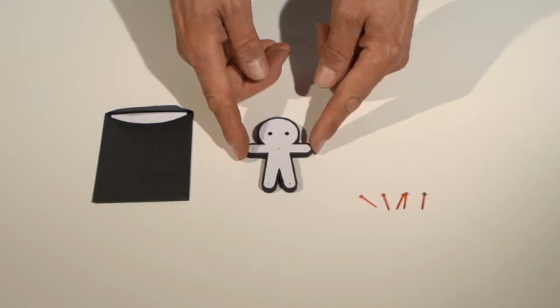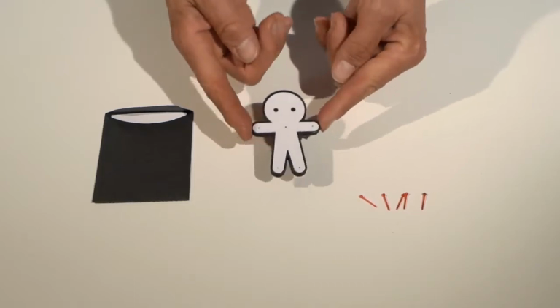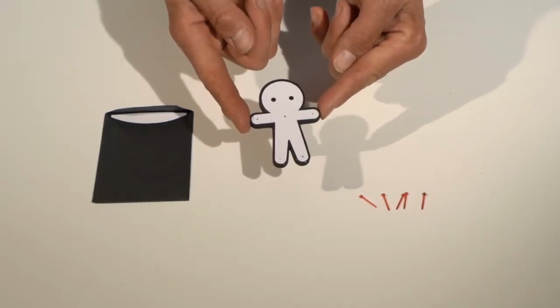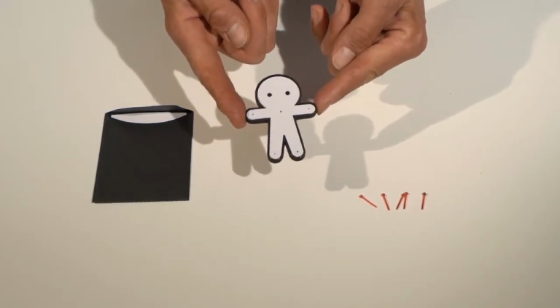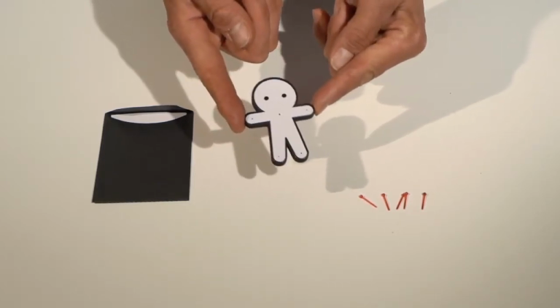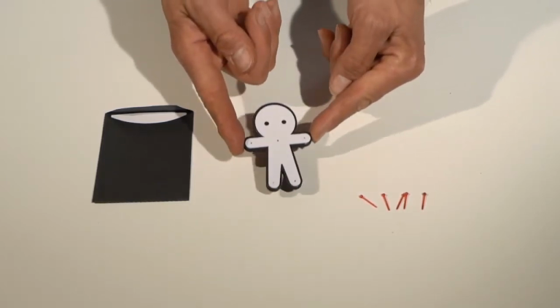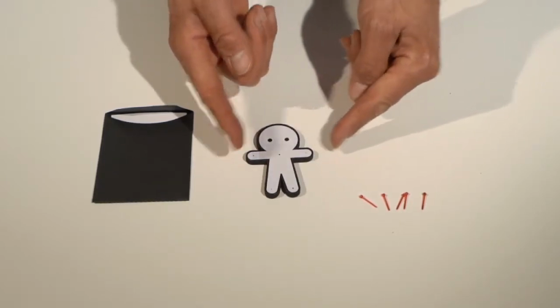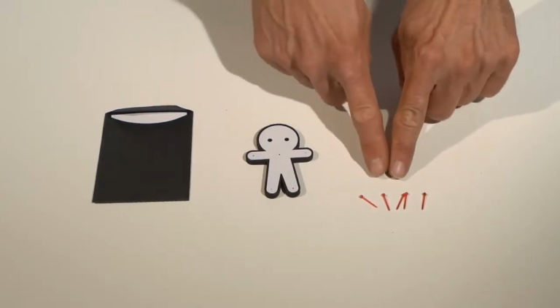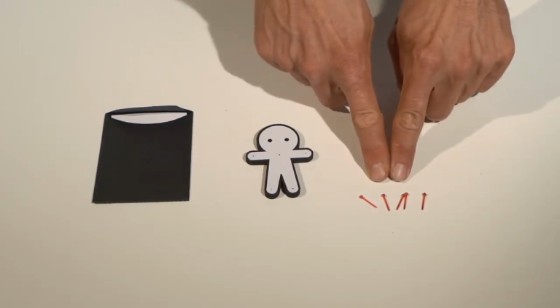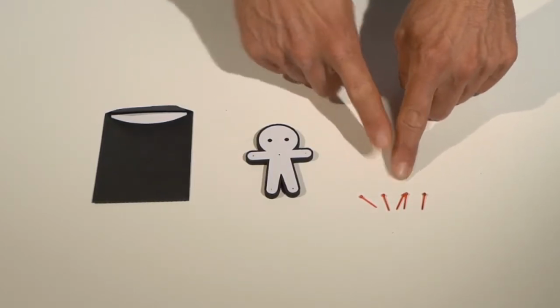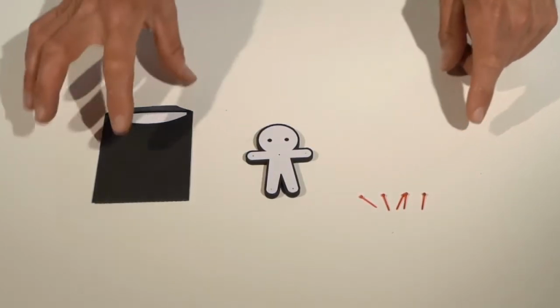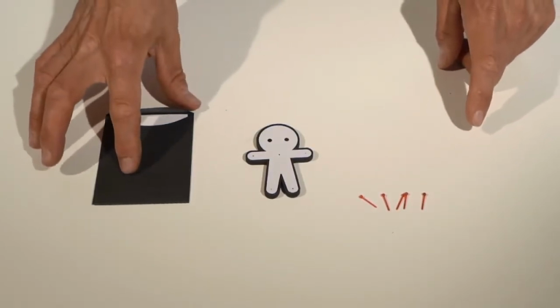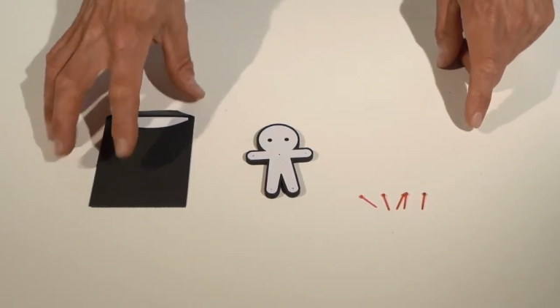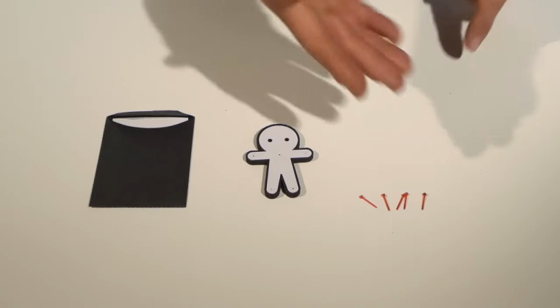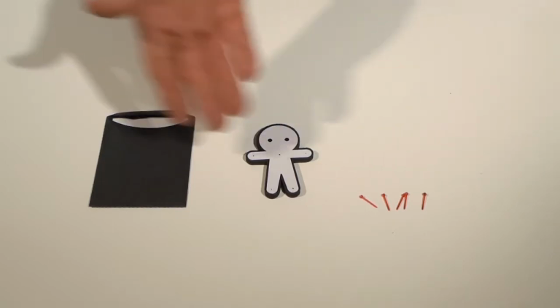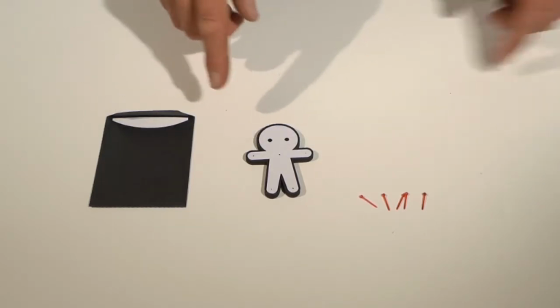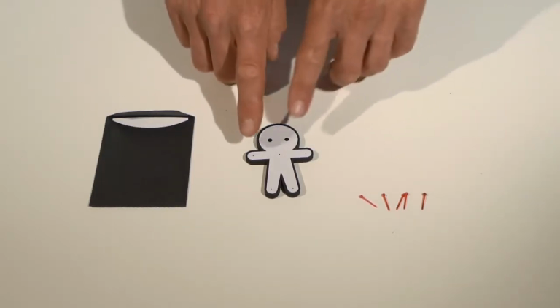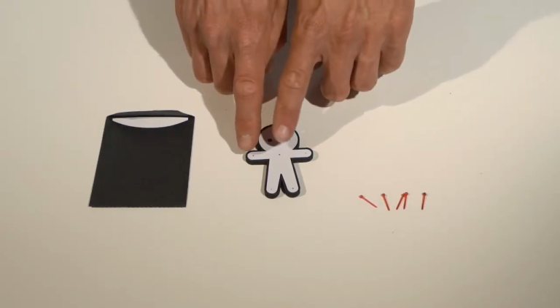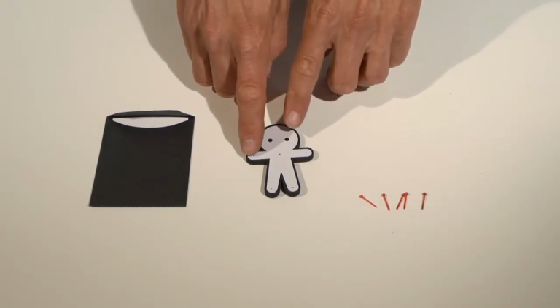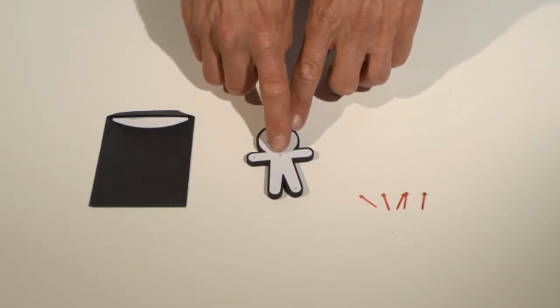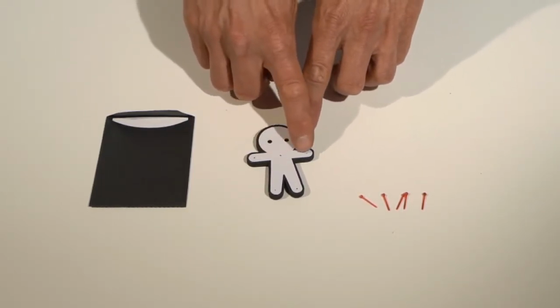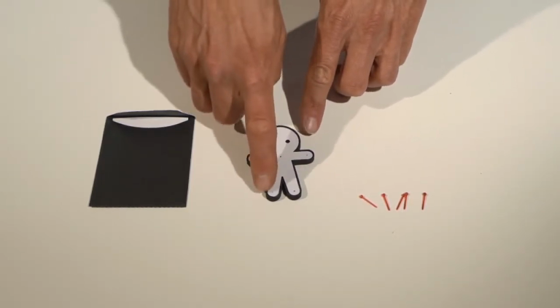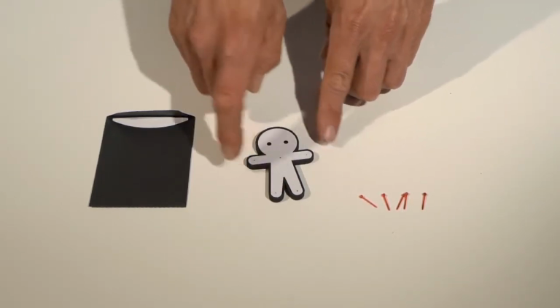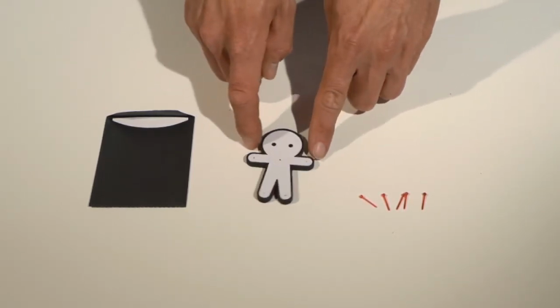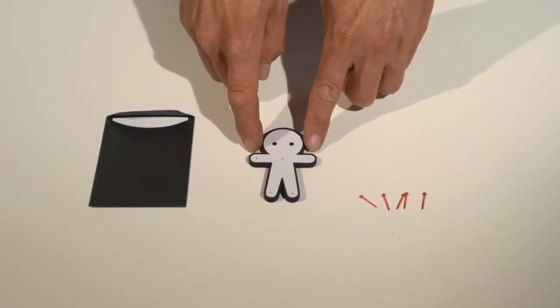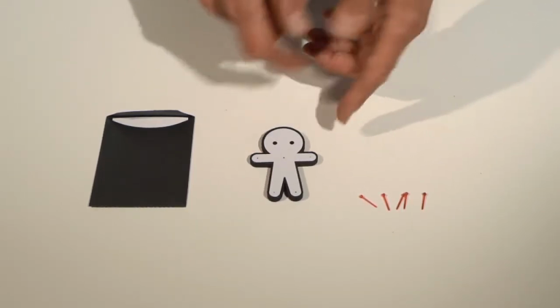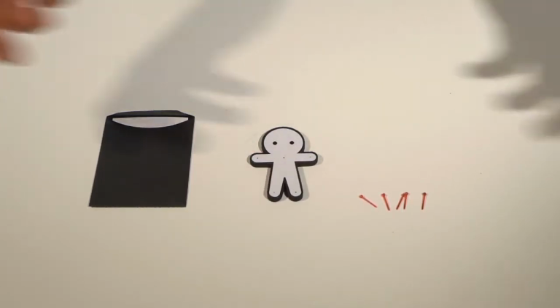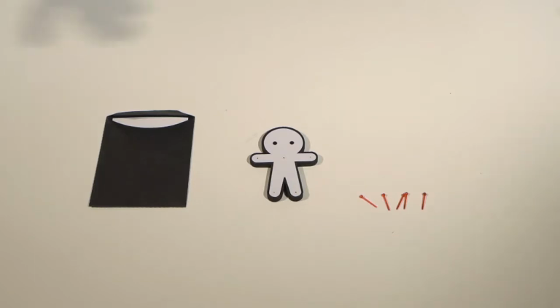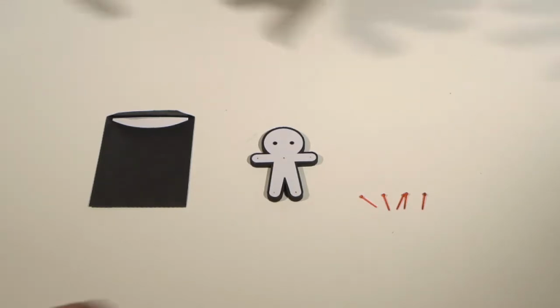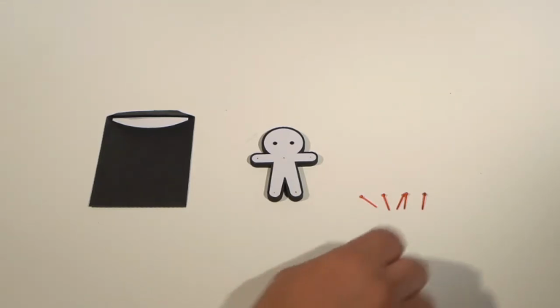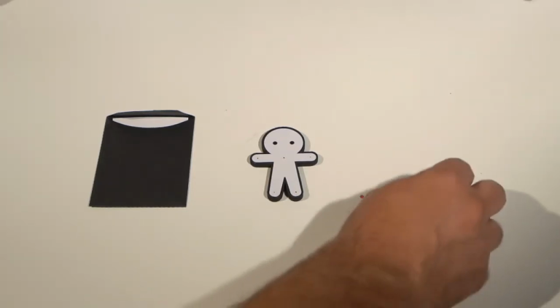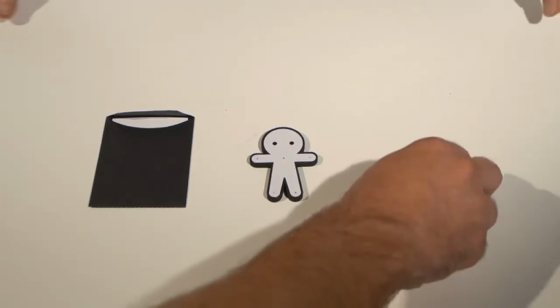Here I have a little voodoo doll, some pins, and an envelope with a prediction inside. Take the pins and put them wherever you like in the doll. You can put one pin, two pins, three pins — as many as you like.